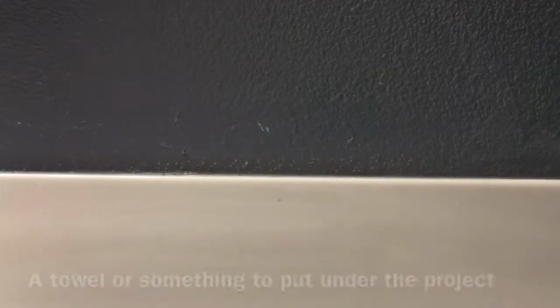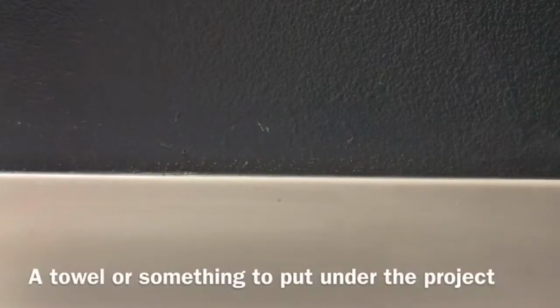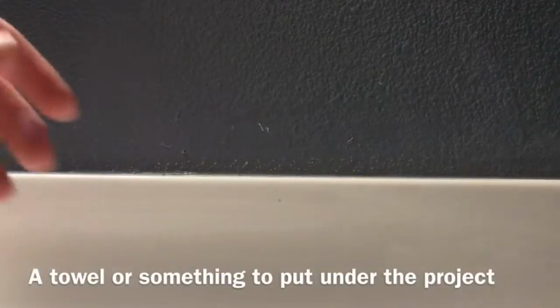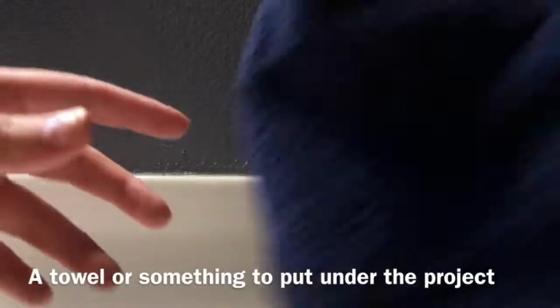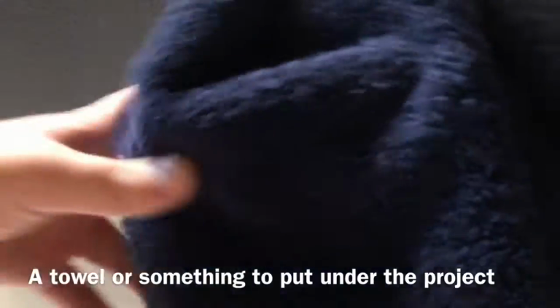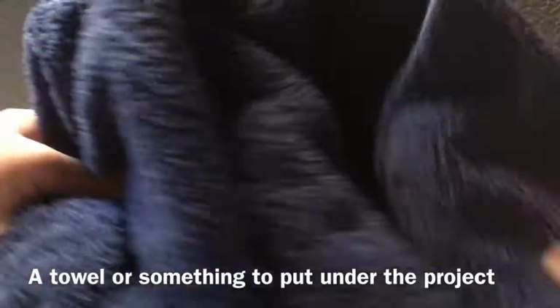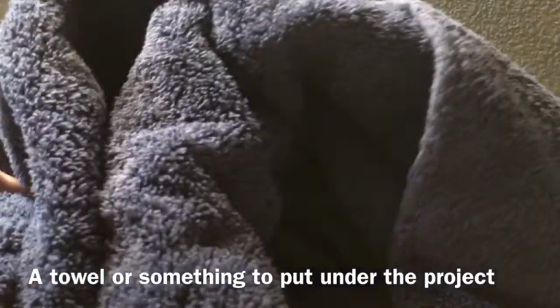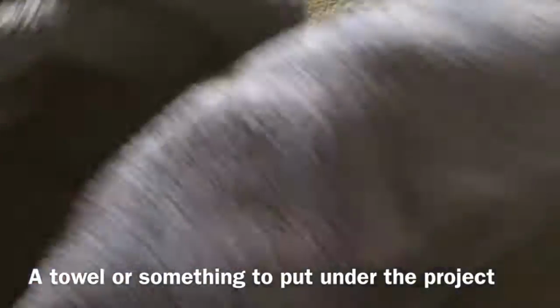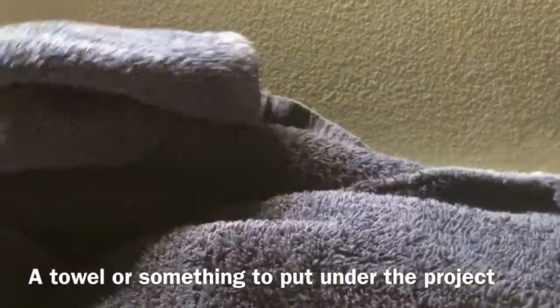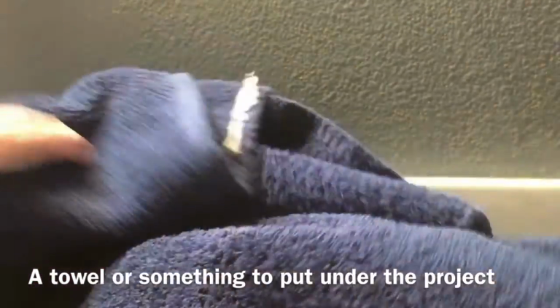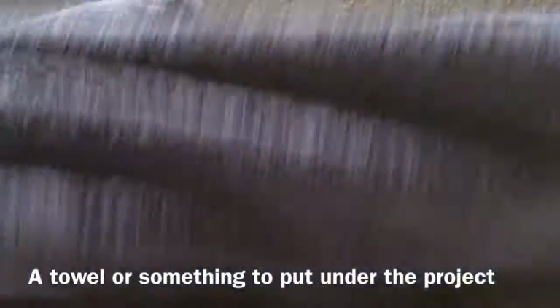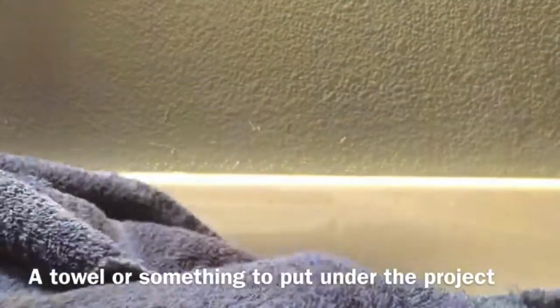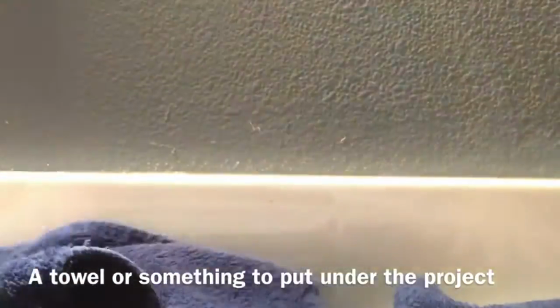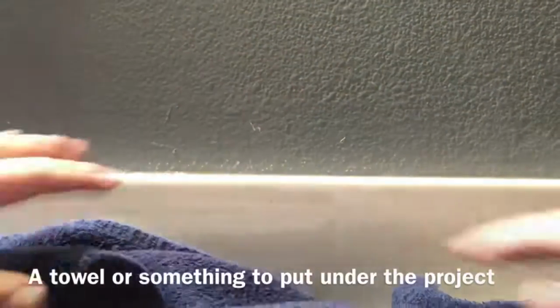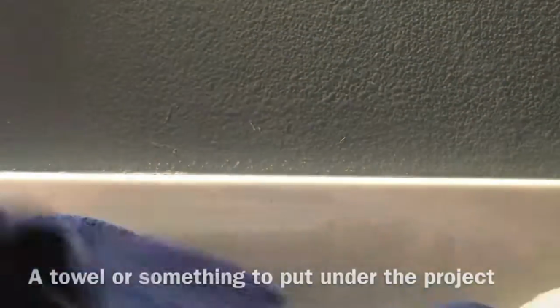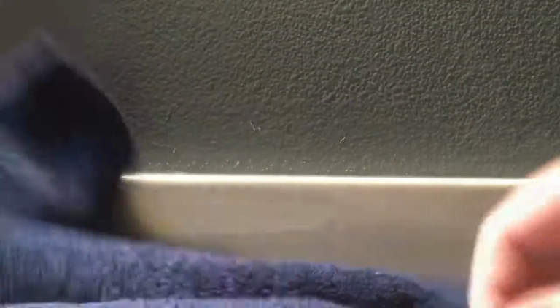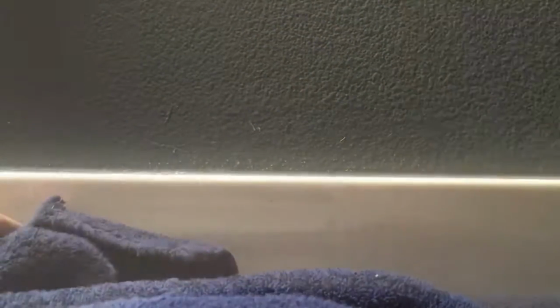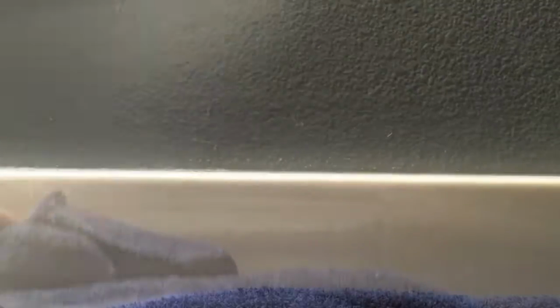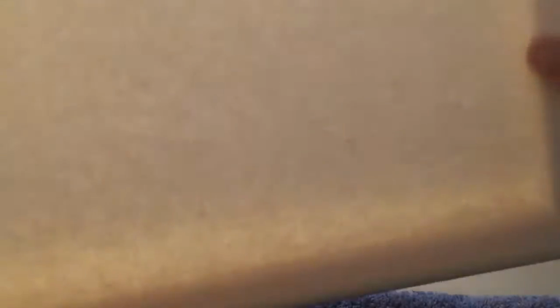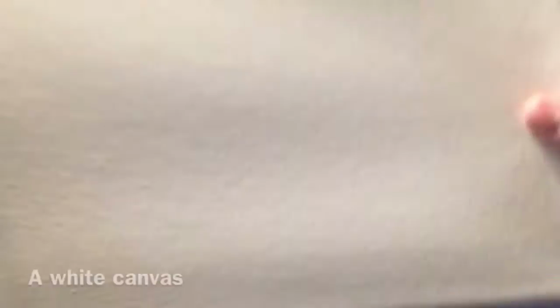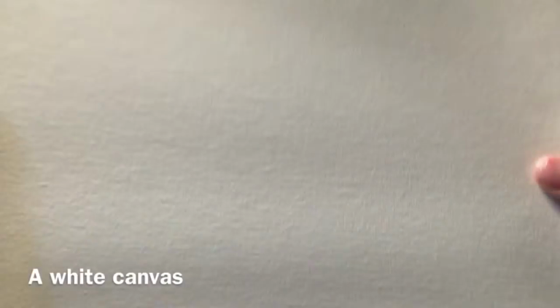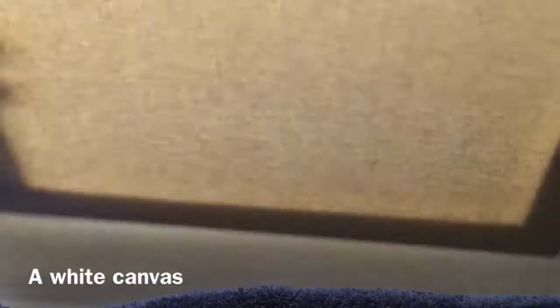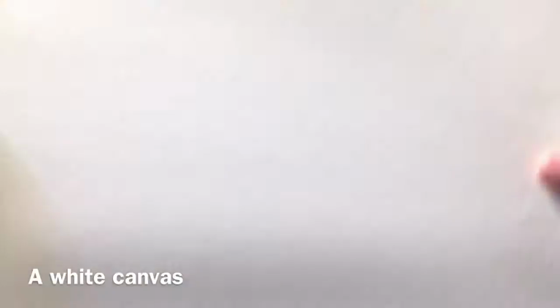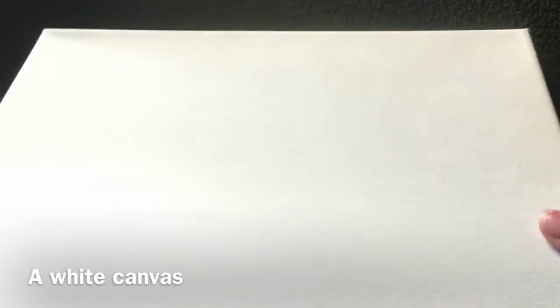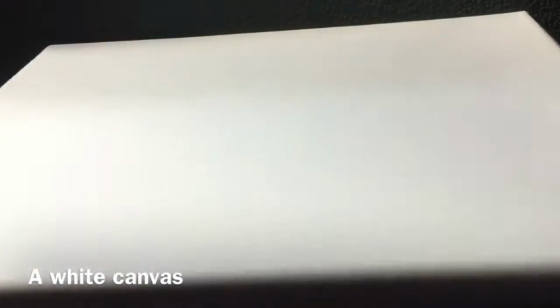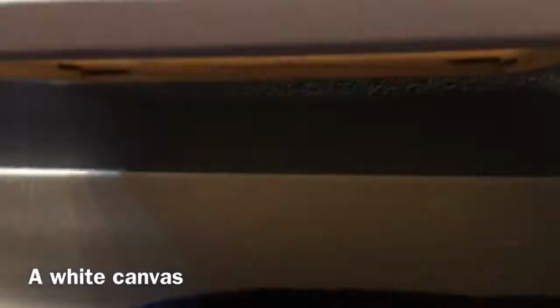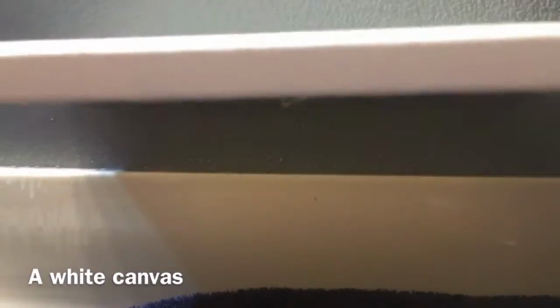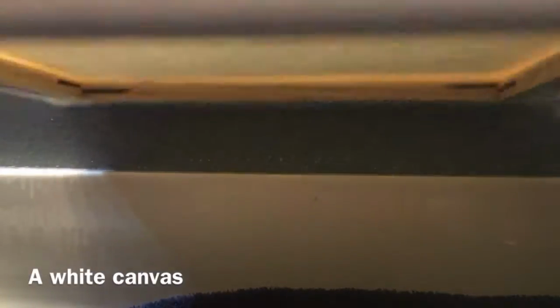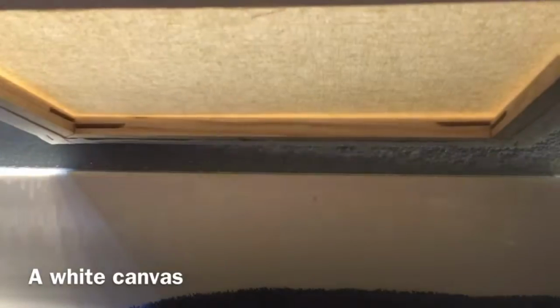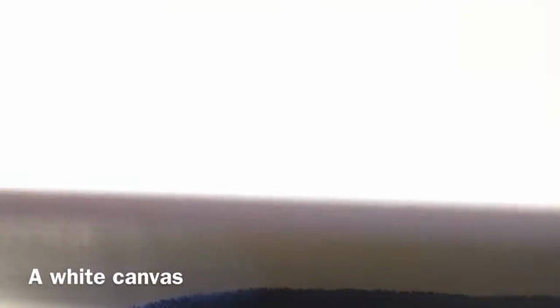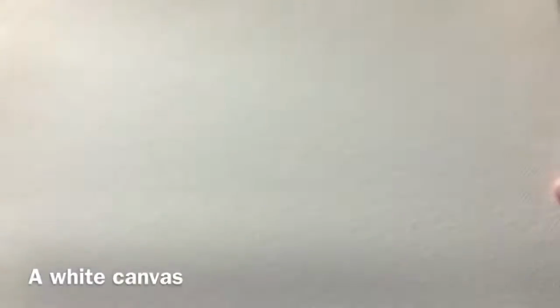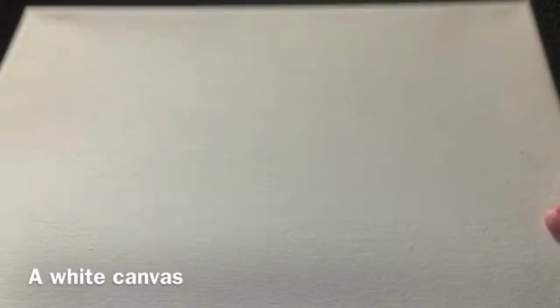So the first thing you're going to need is a towel or just something to put under your project to prevent you from making a mess. Then you need a white canvas — paper could work too, it's just not as good.